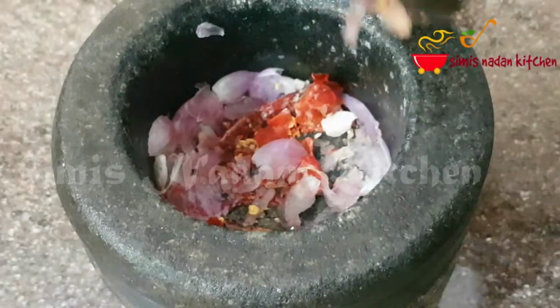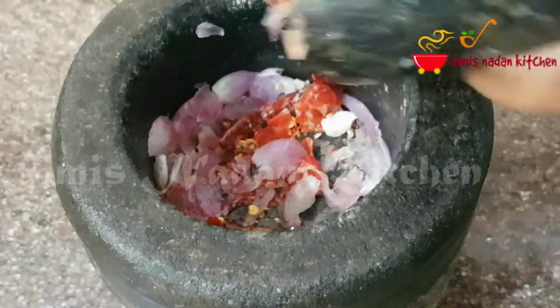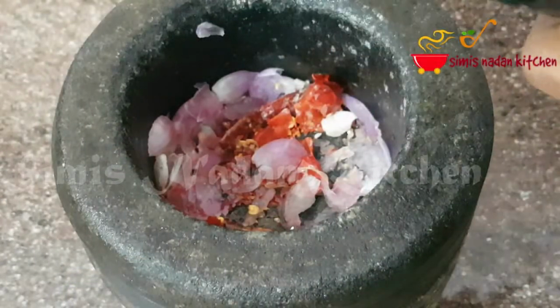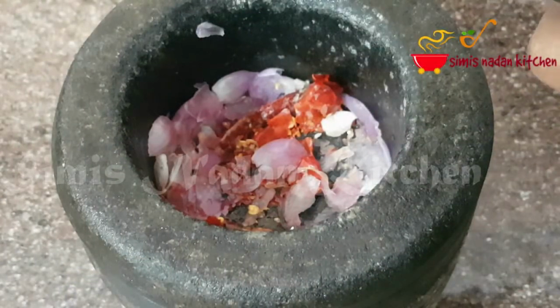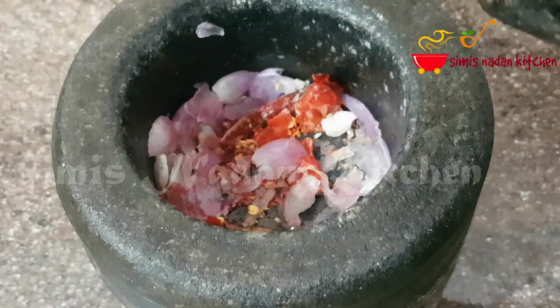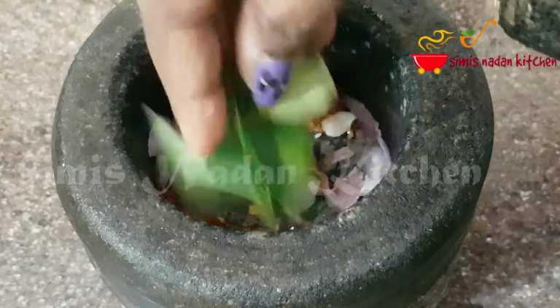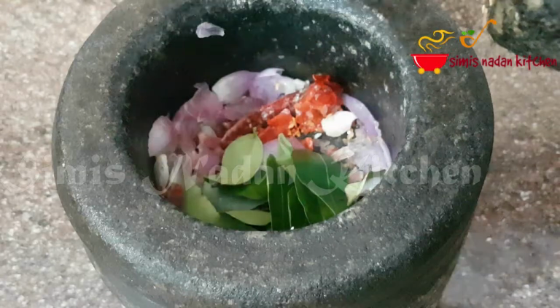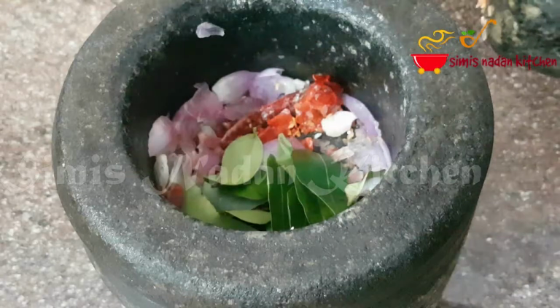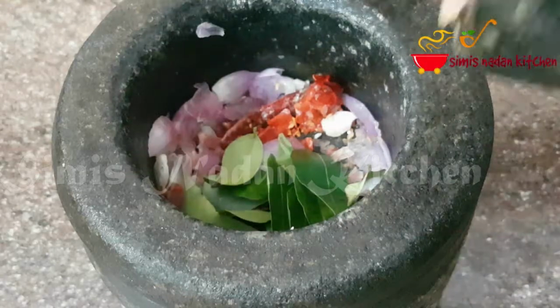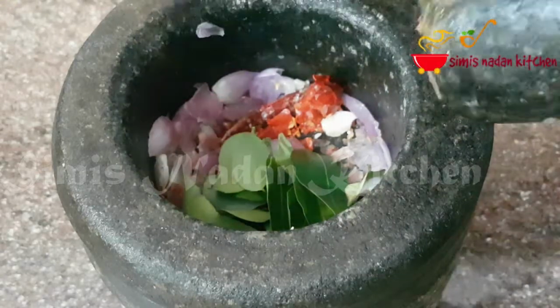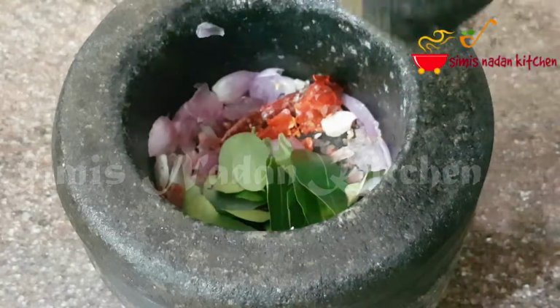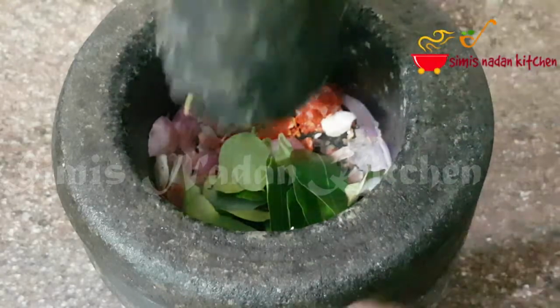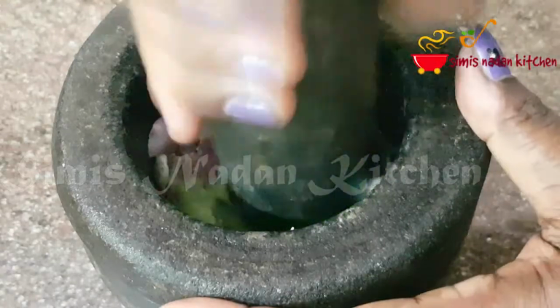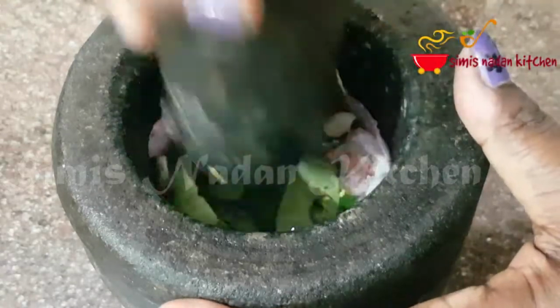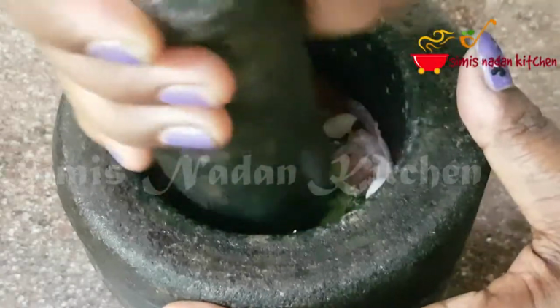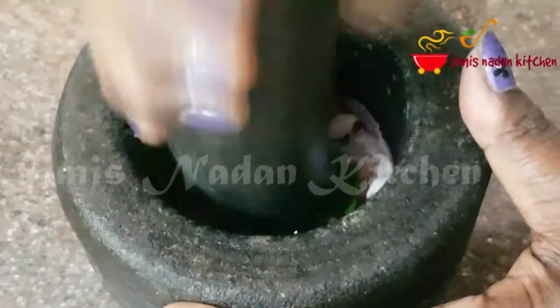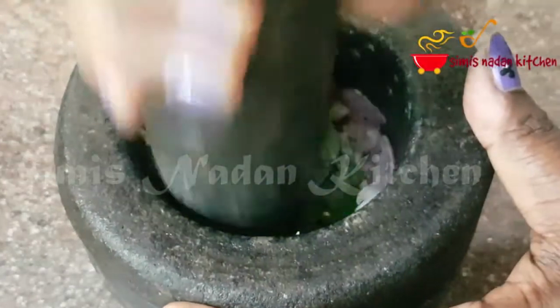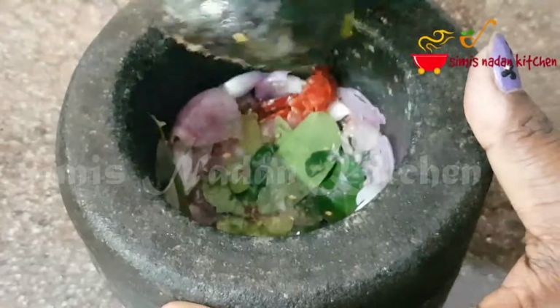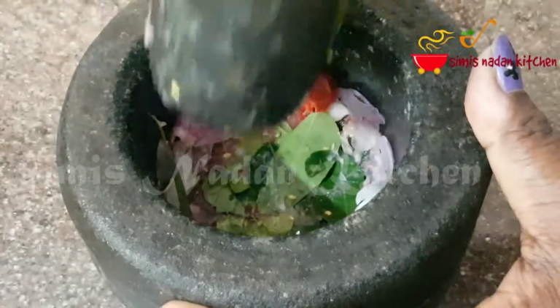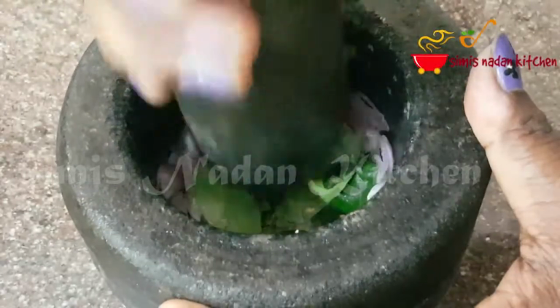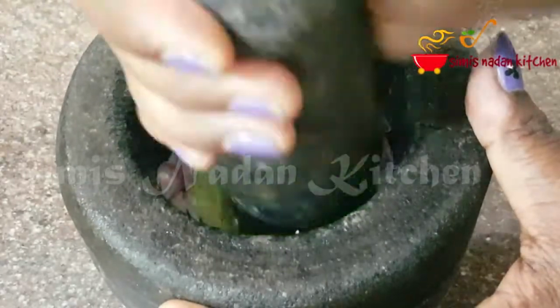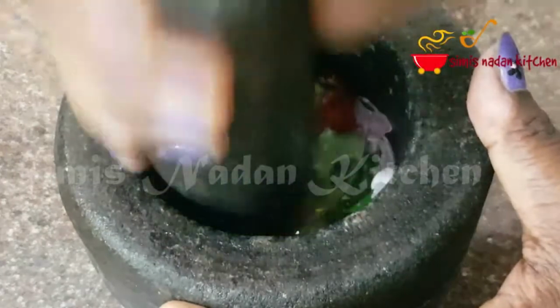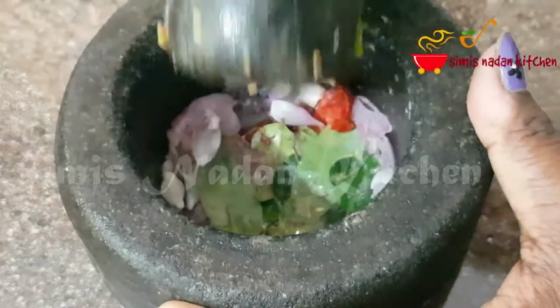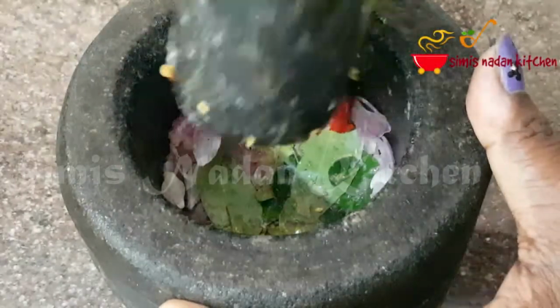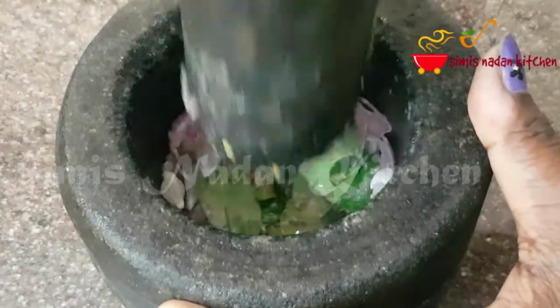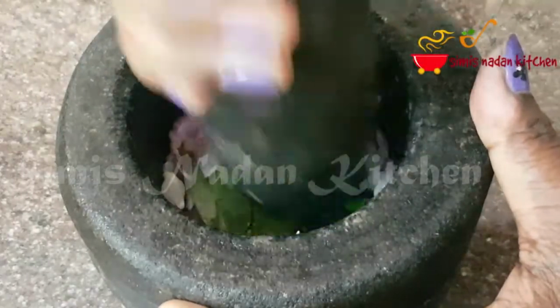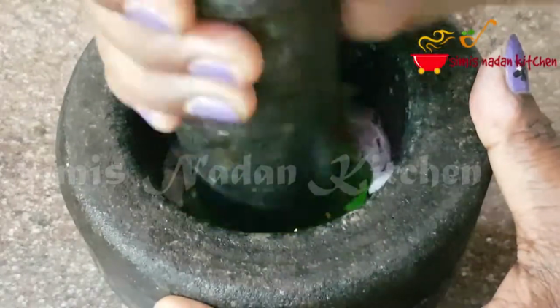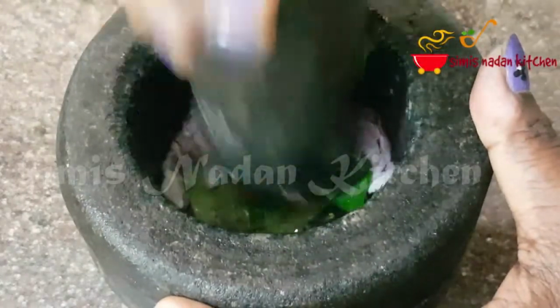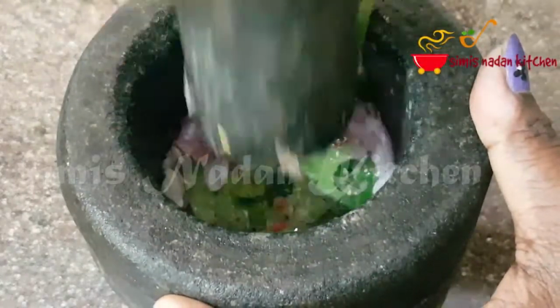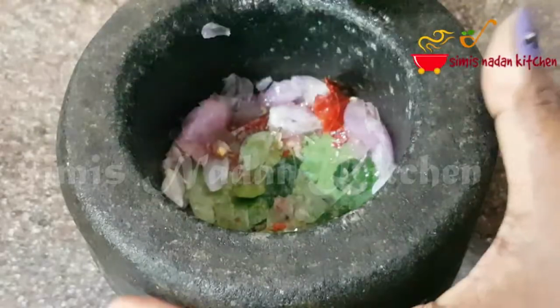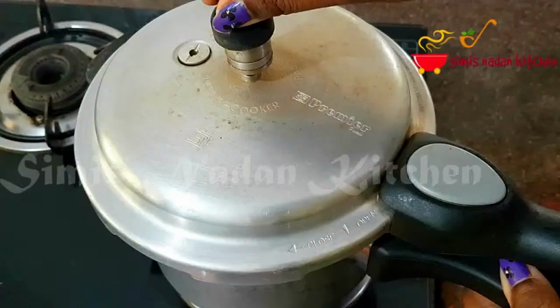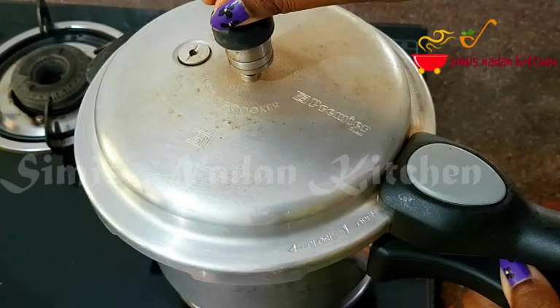Now we have to pour the curry. It will be nice to make the curry. We will give it a great flavor to test it. This is the cream. Now we have to pour it into the pan.